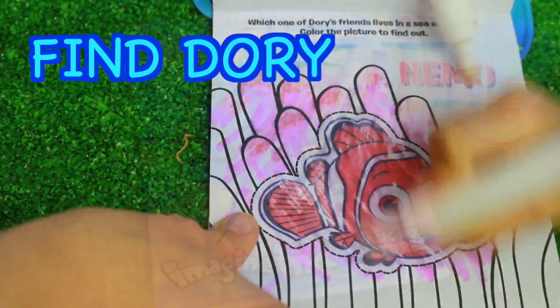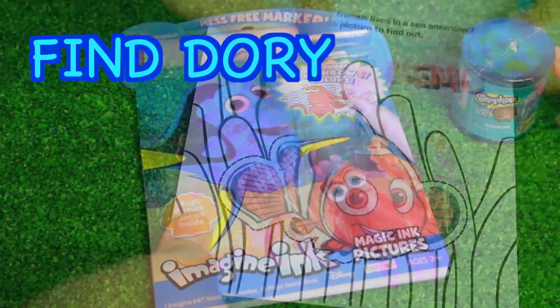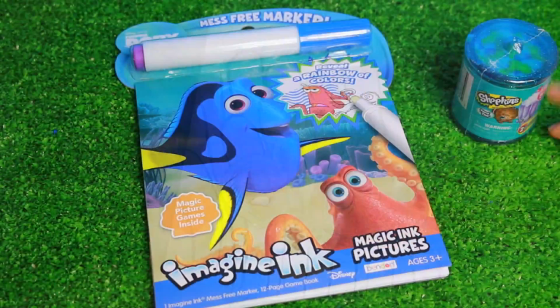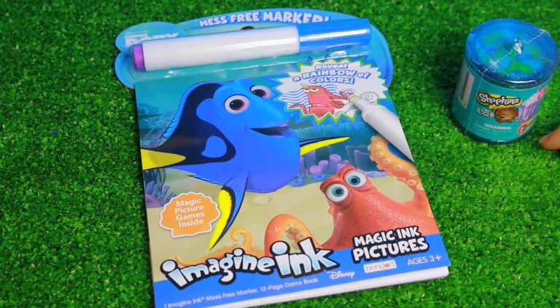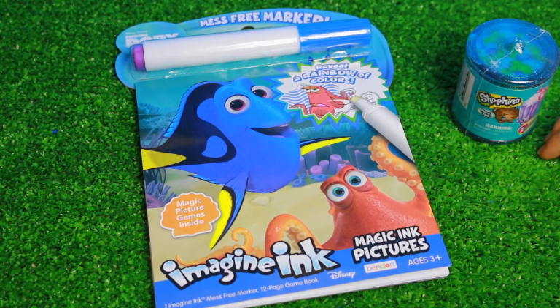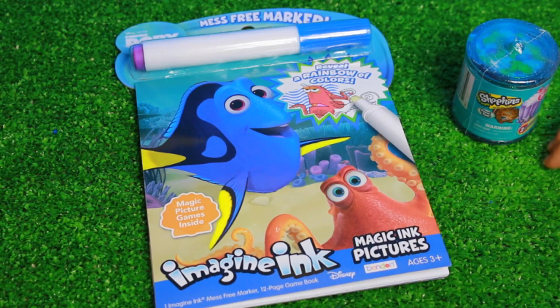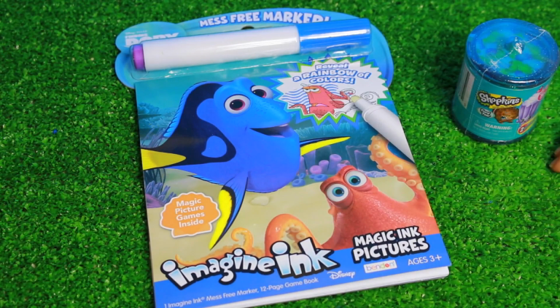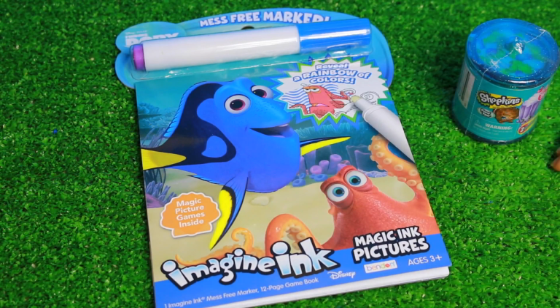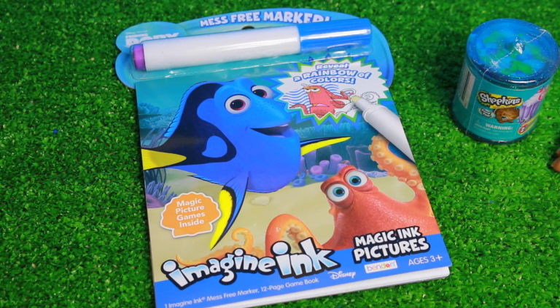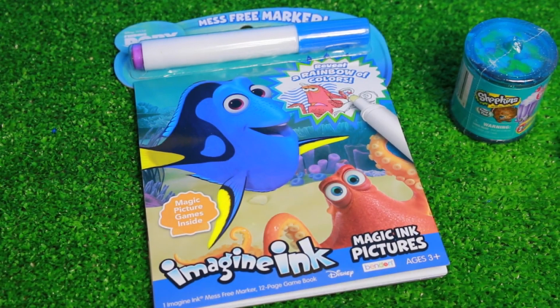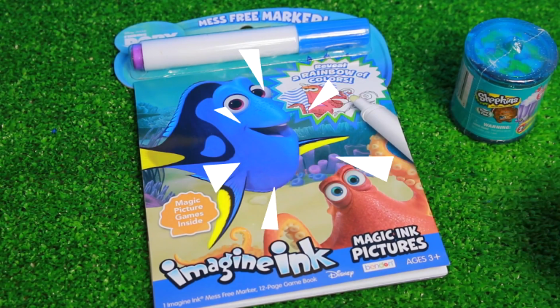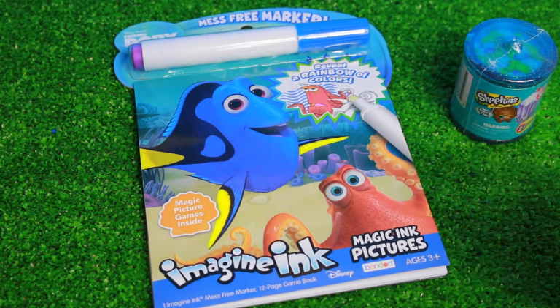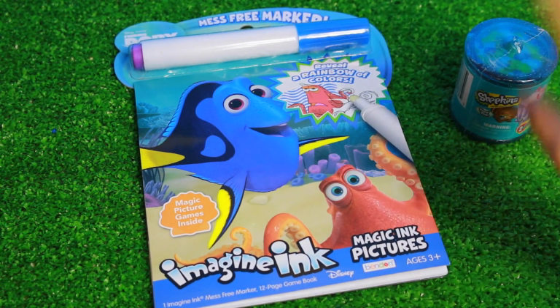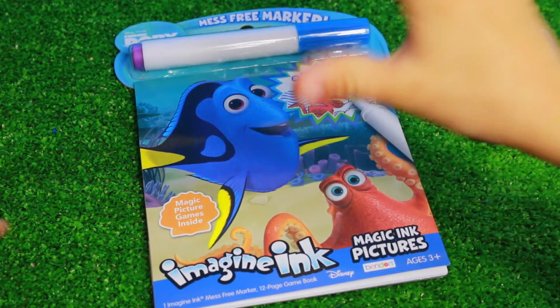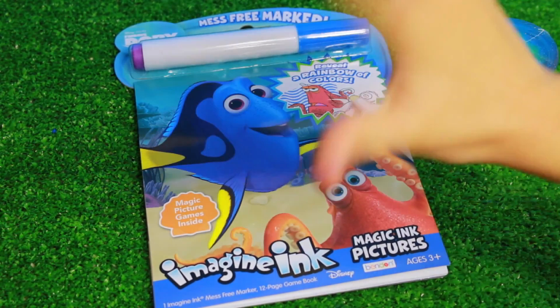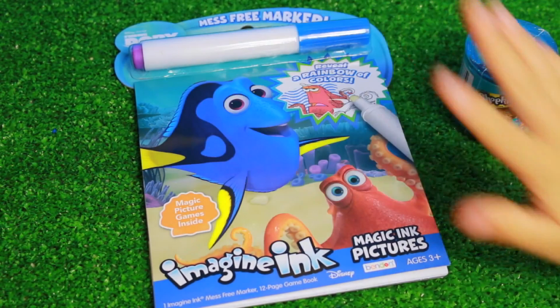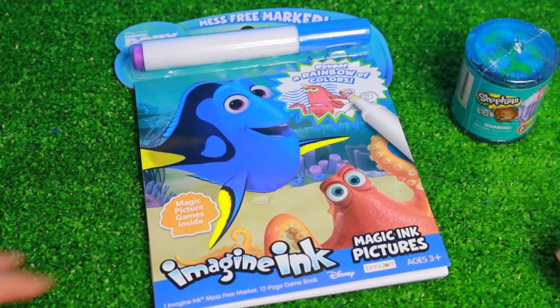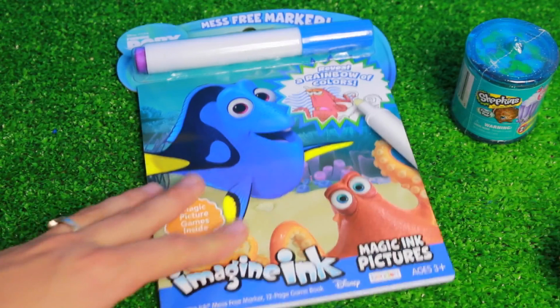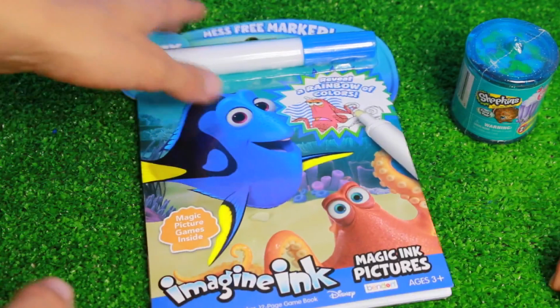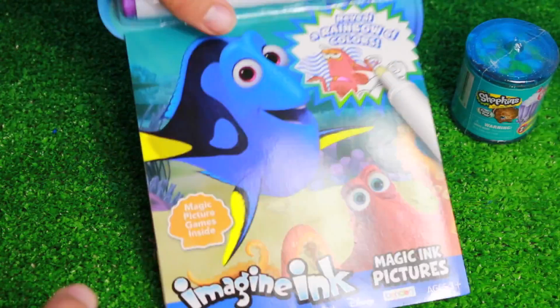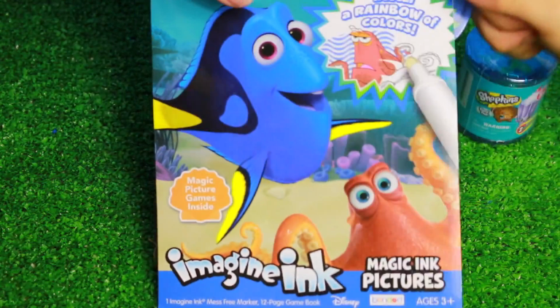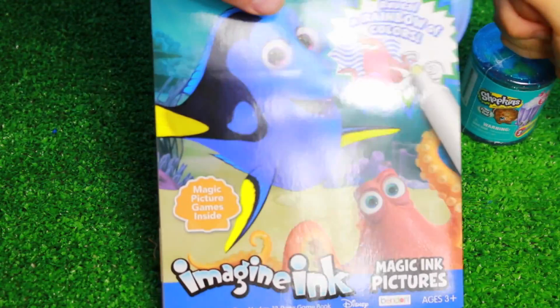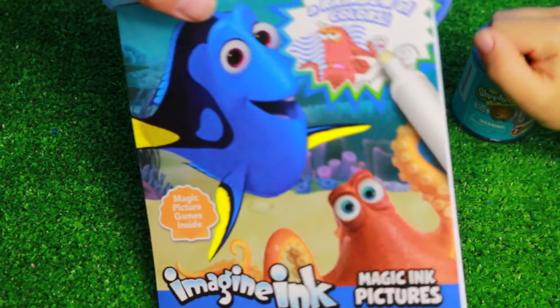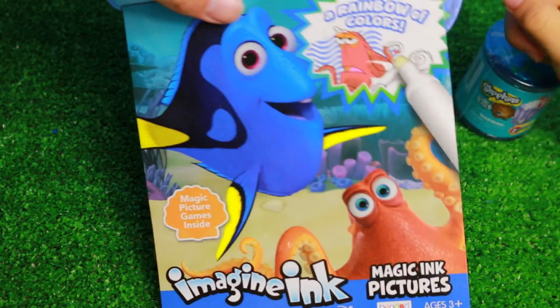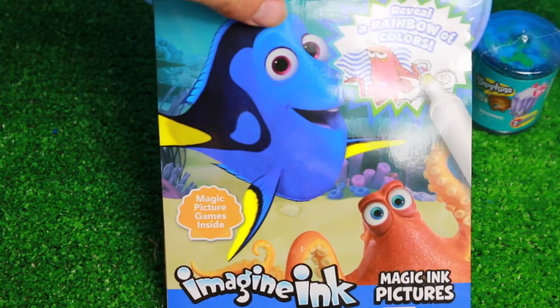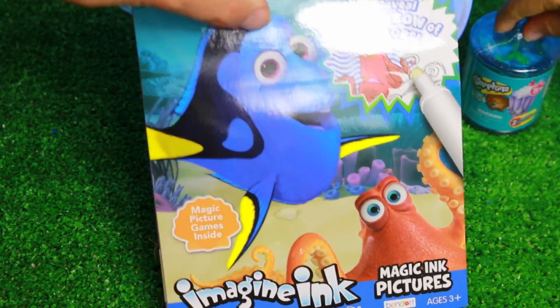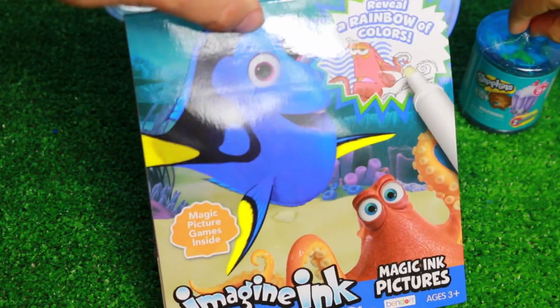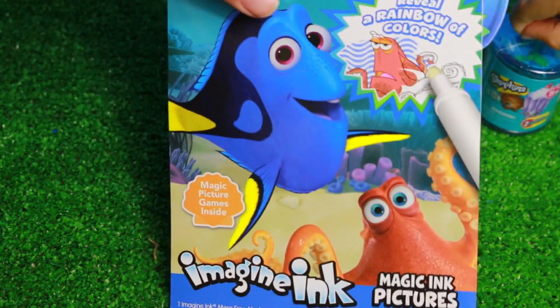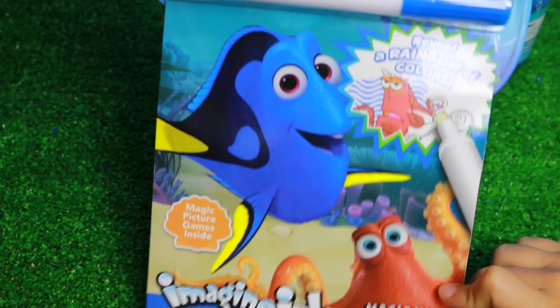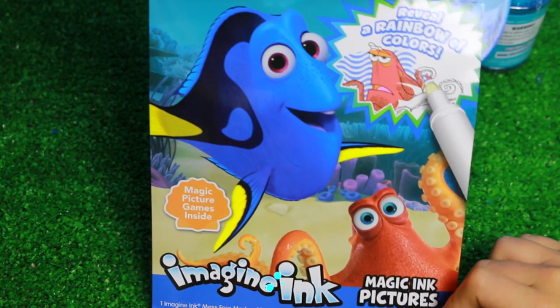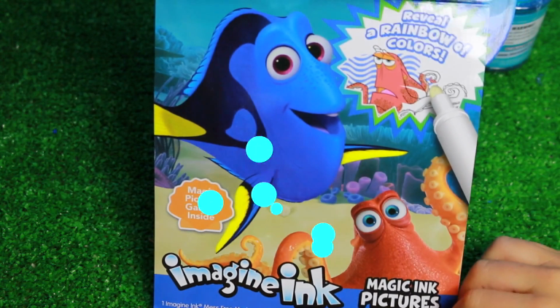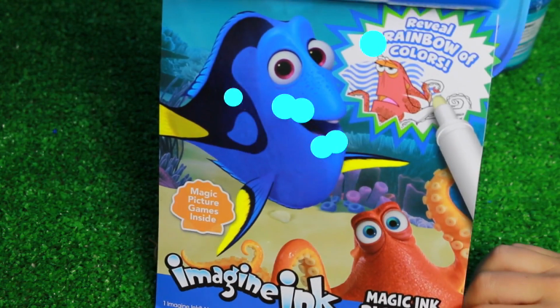Hi everybody! It's Valerie here from the All Toy Collector channel with Toby! Oh hi Toby! Well today Toby is very excited to color in this Imagine Ink book. It is a Finding Dory one.